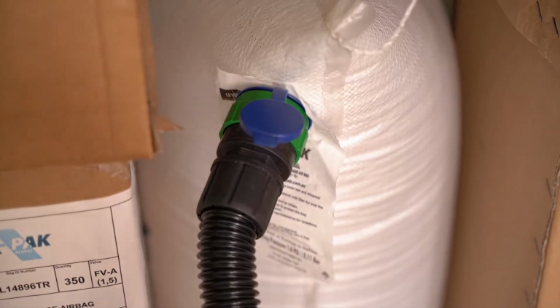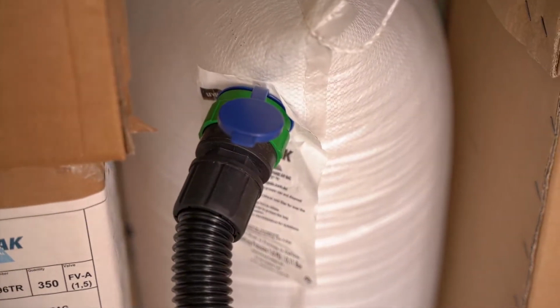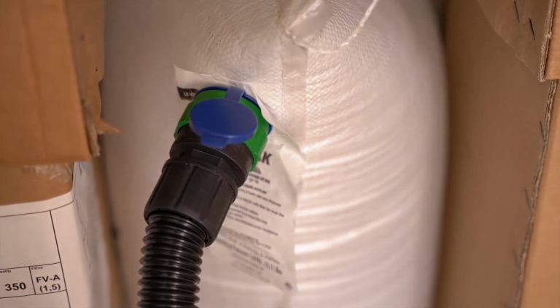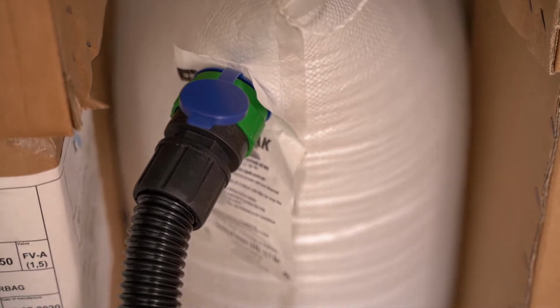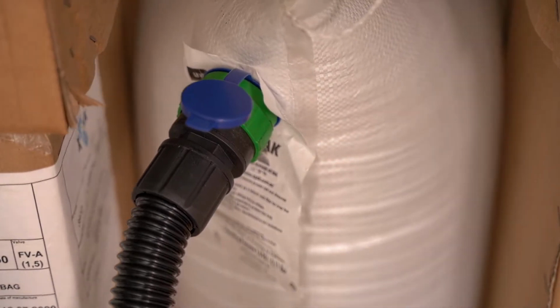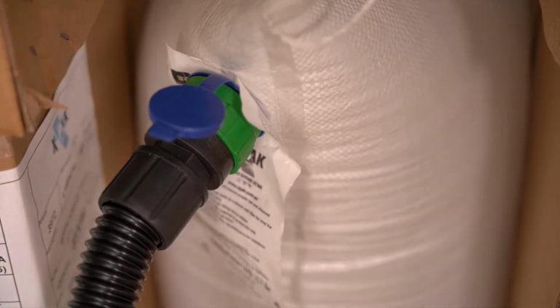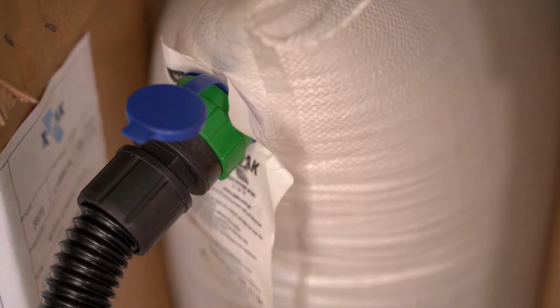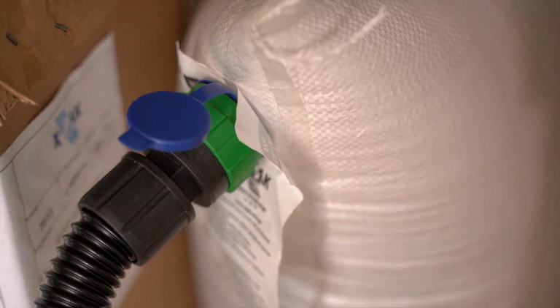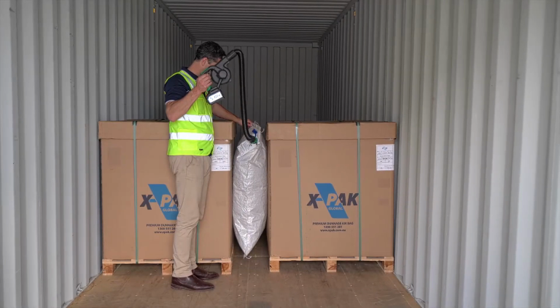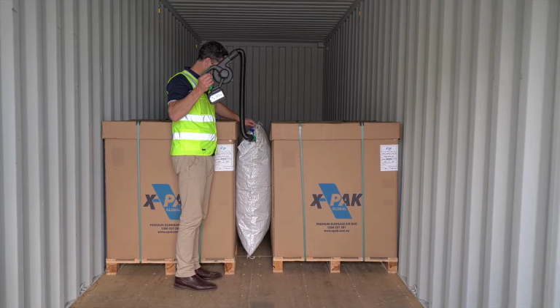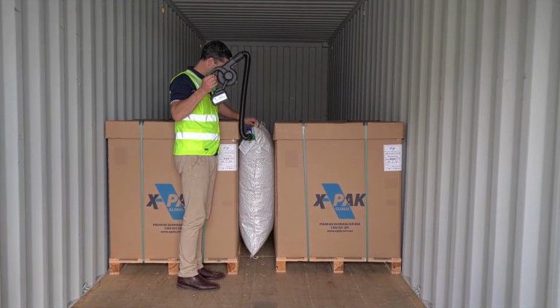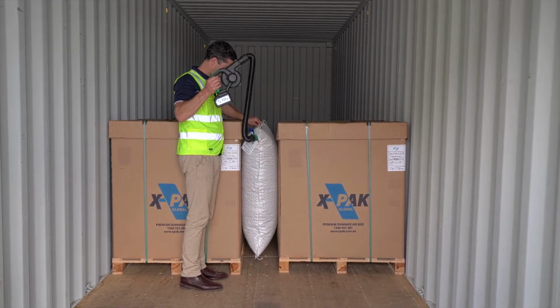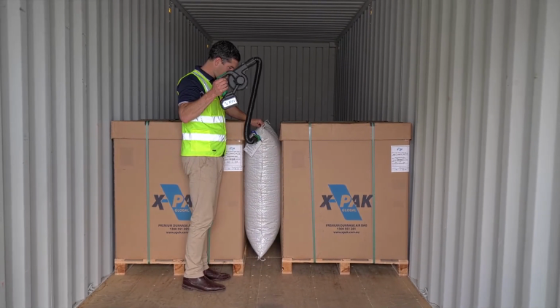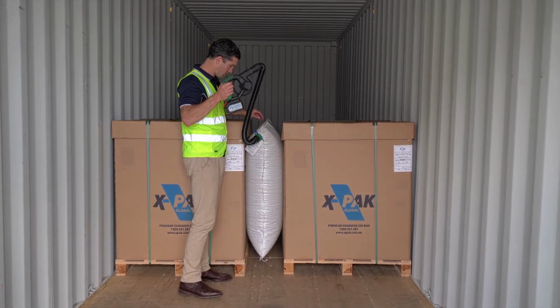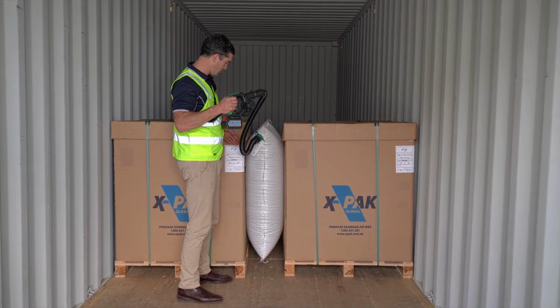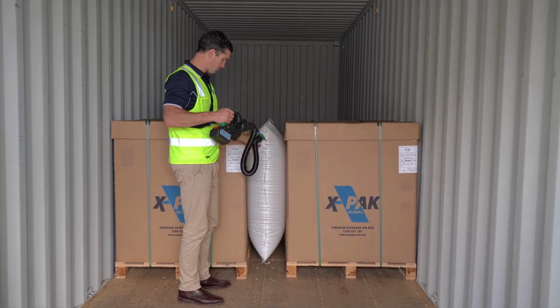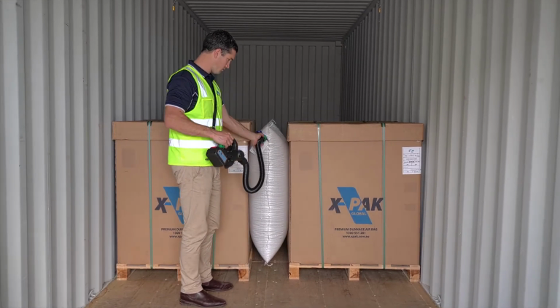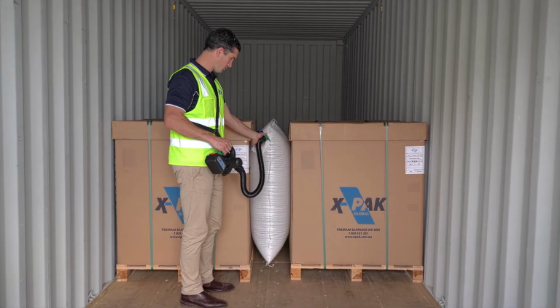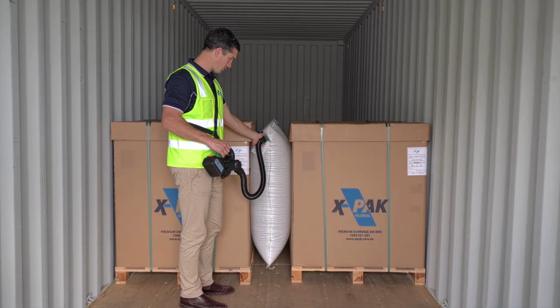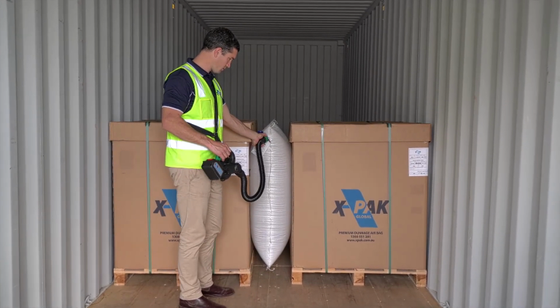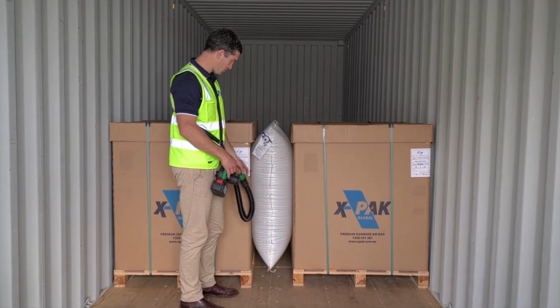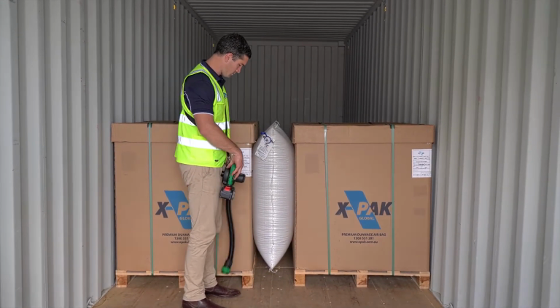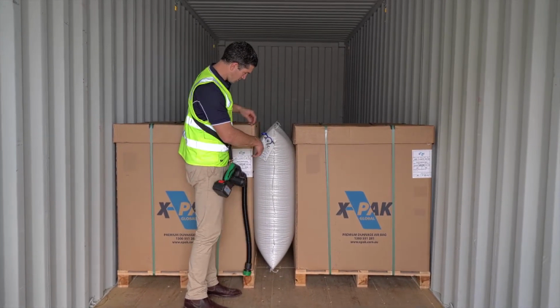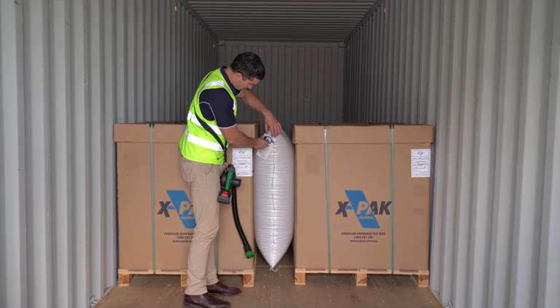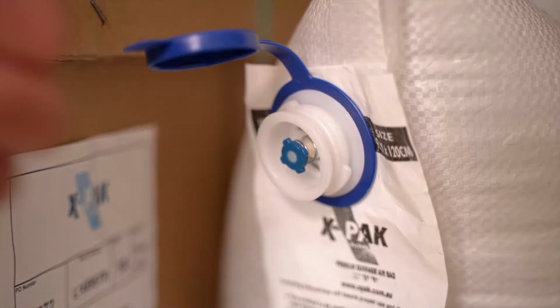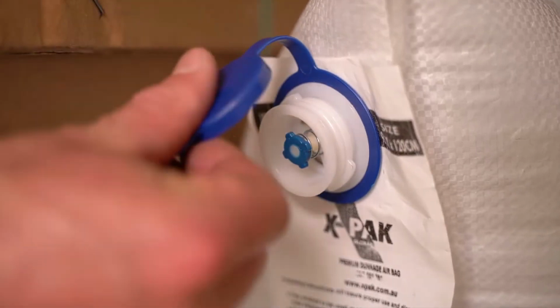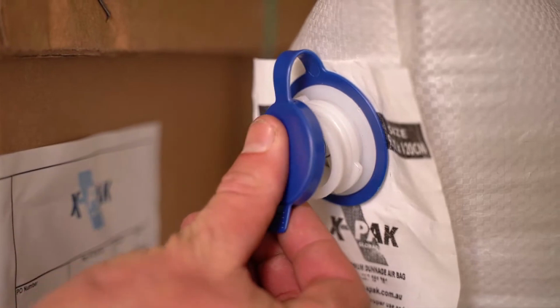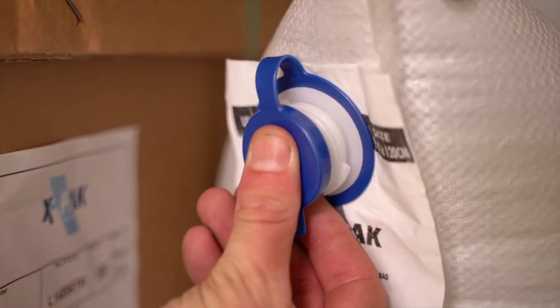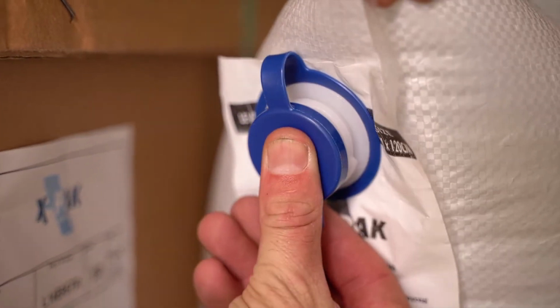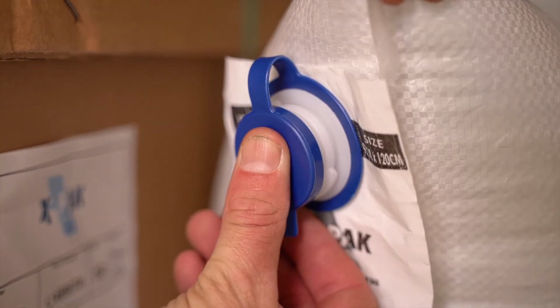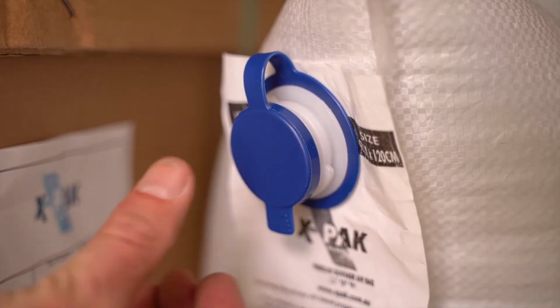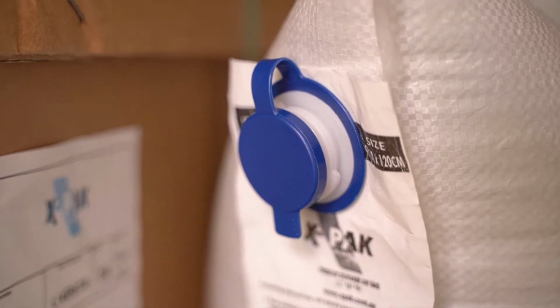It is important your dunnage bag doesn't protrude above your products and is the best fit to prevent load shift. Once the bag is inflated, keep the trigger on as you remove the connection. Clip the seal over to finish.